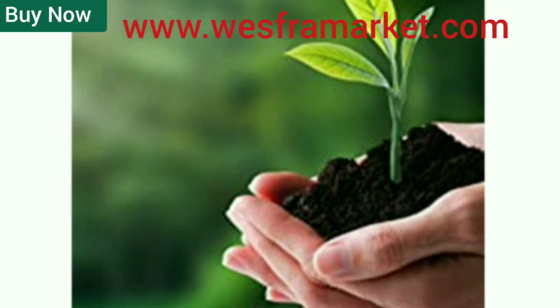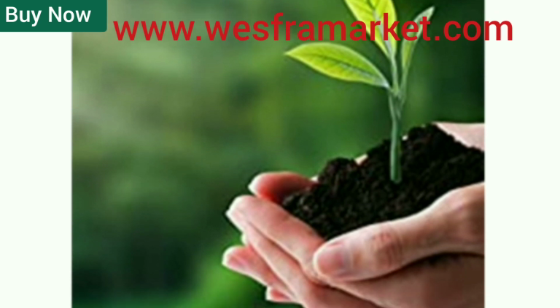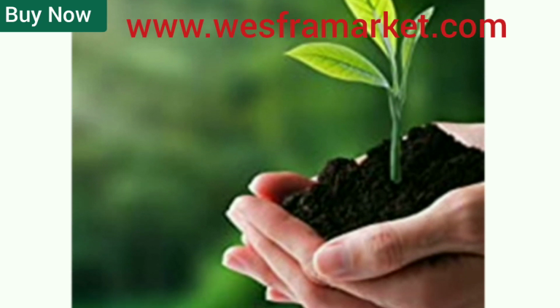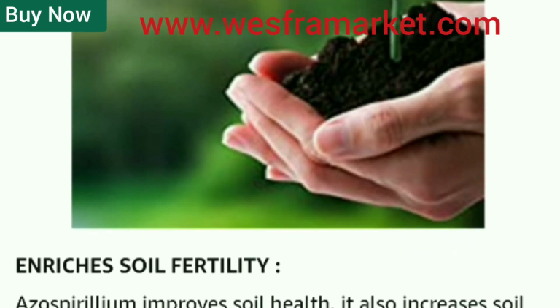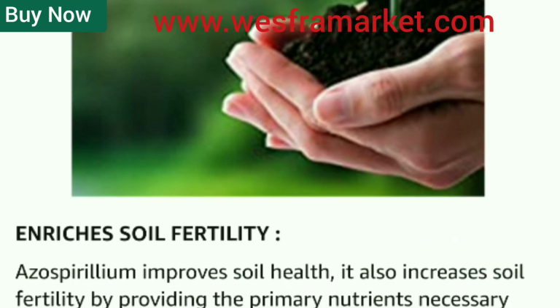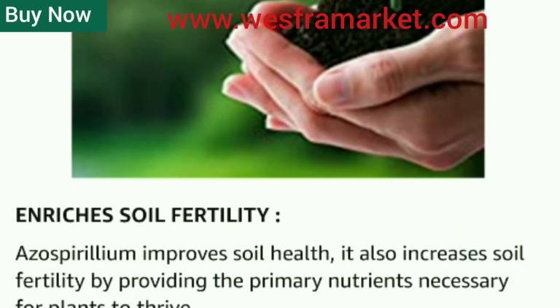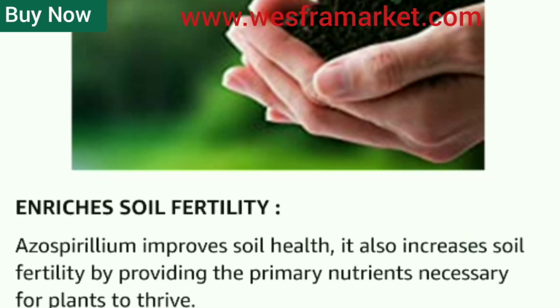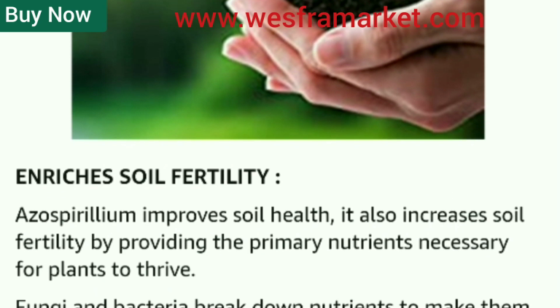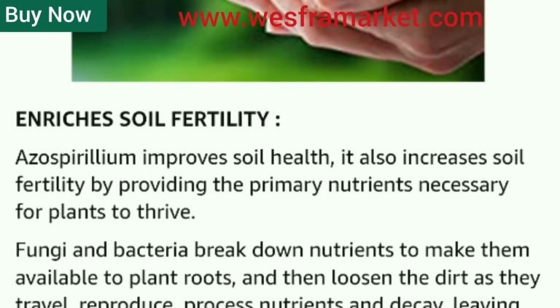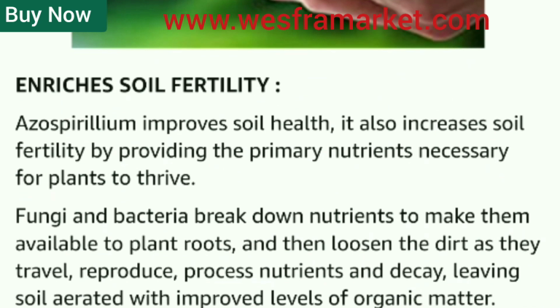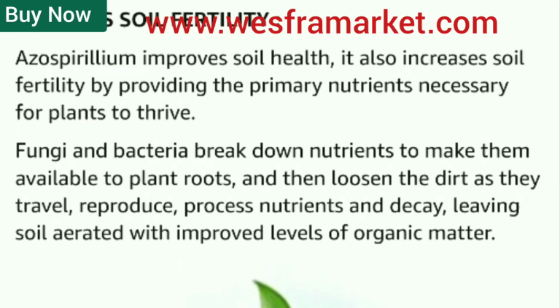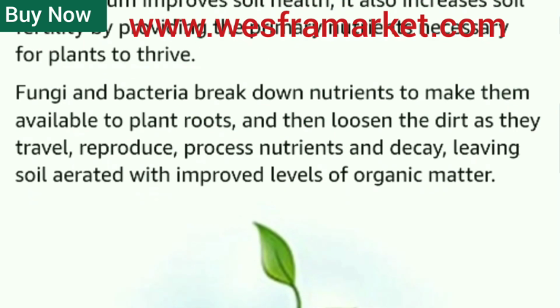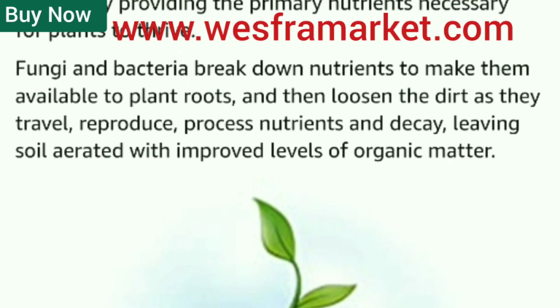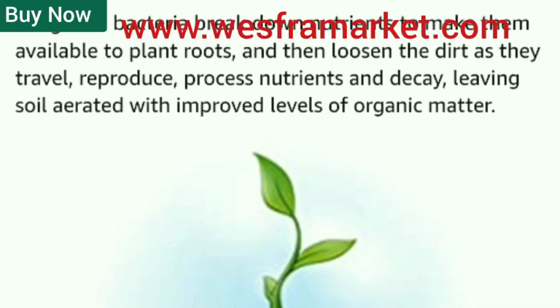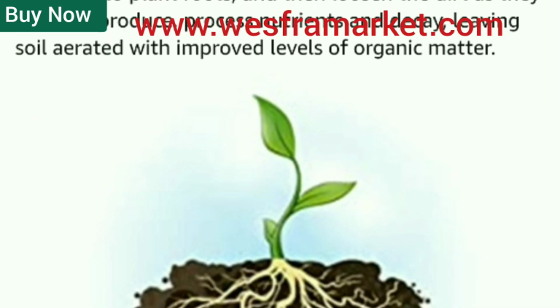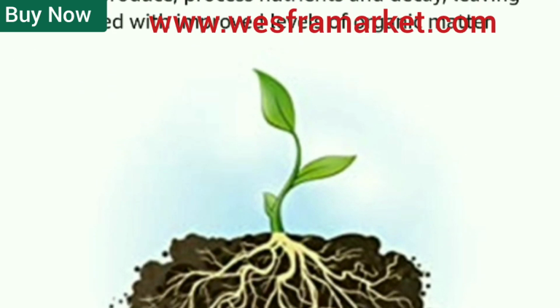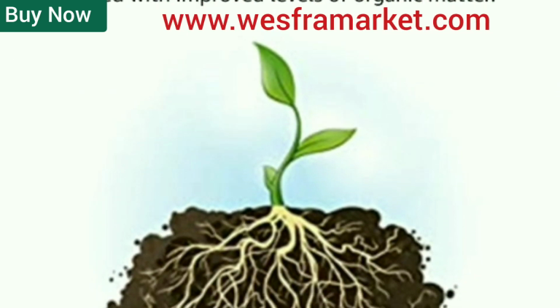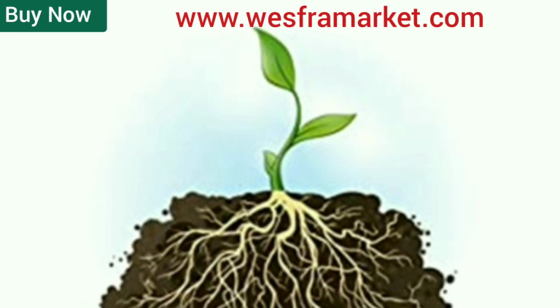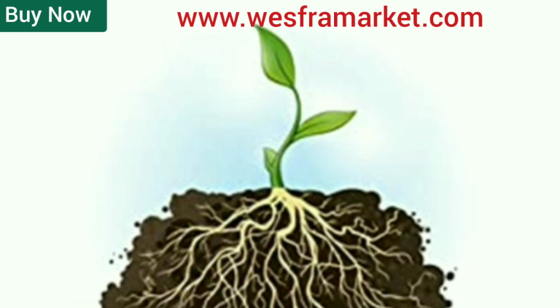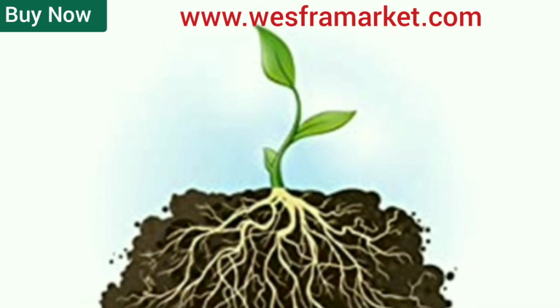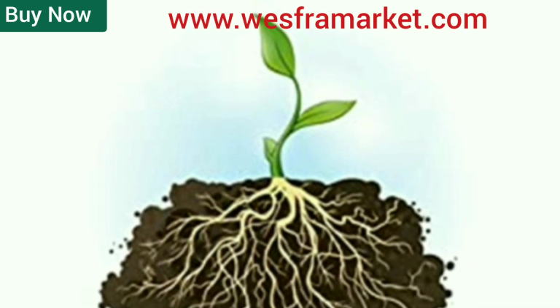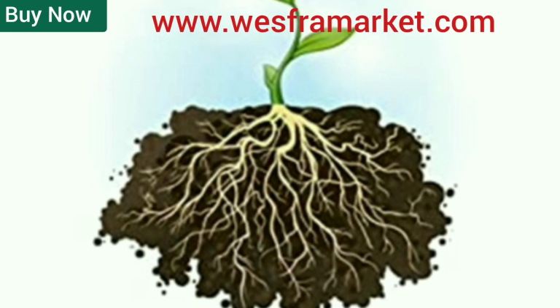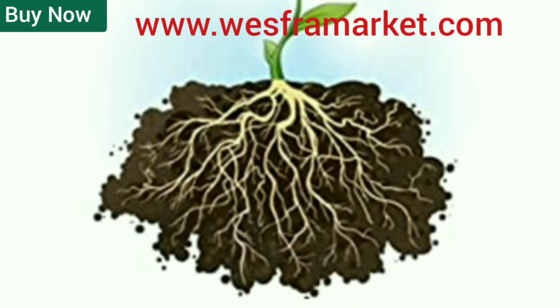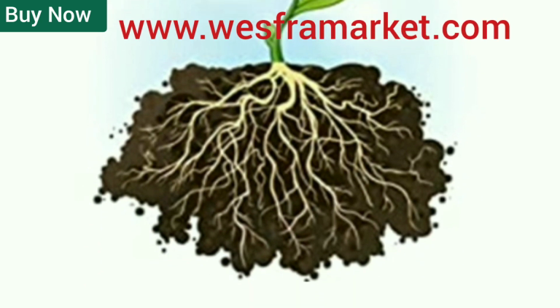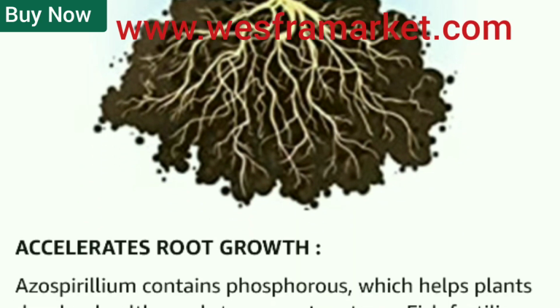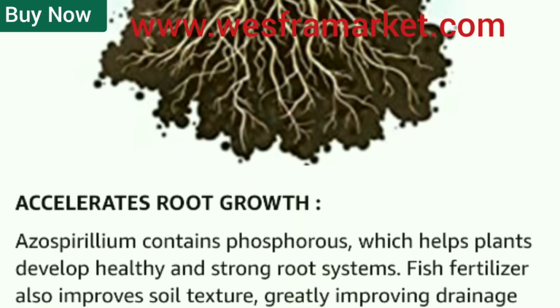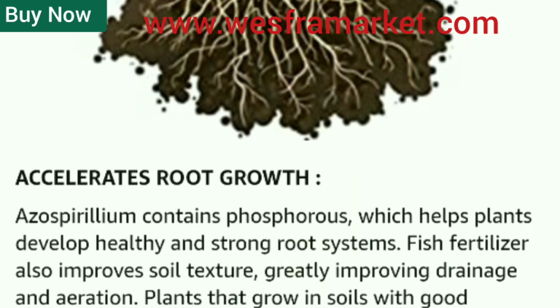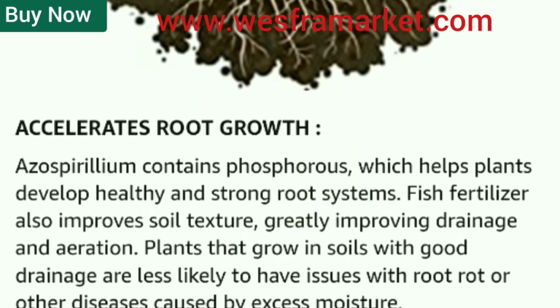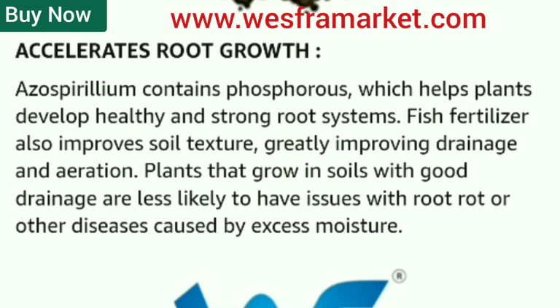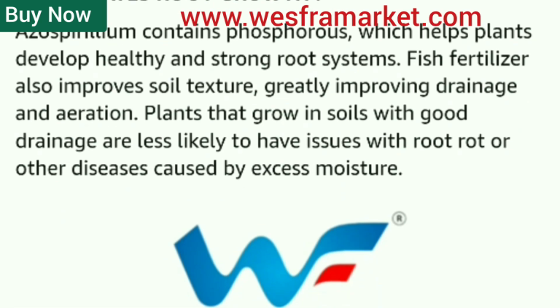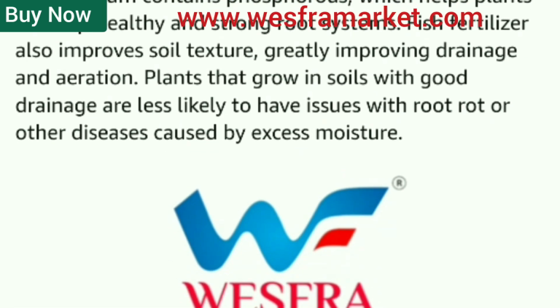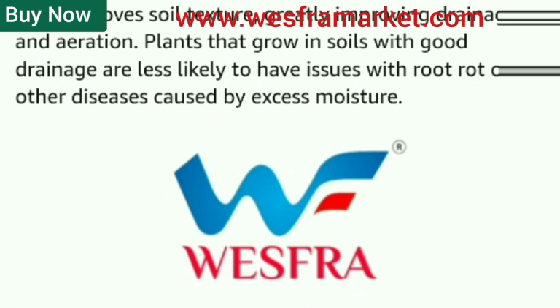Reduces the need for chemical fertilizers. Azospirillum compost provides natural nitrogen to plants, reducing the need for chemical fertilizers. This reduces the overall cost of cultivation and reduces the adverse environmental impact of chemical fertilizers.